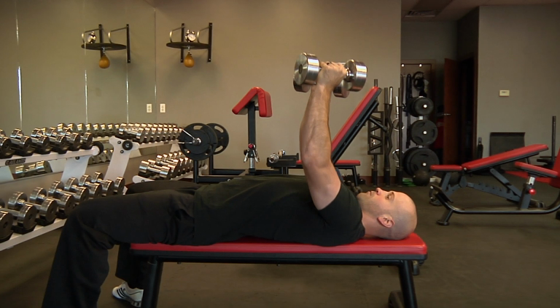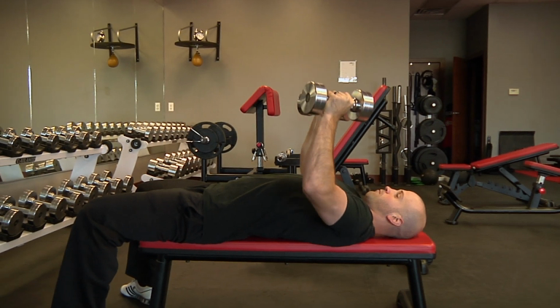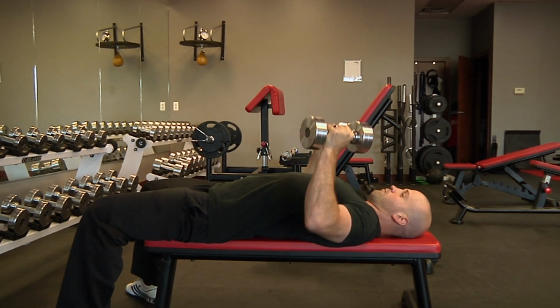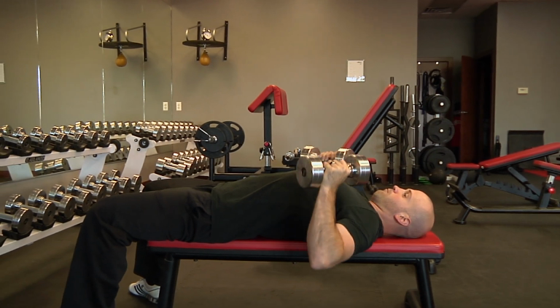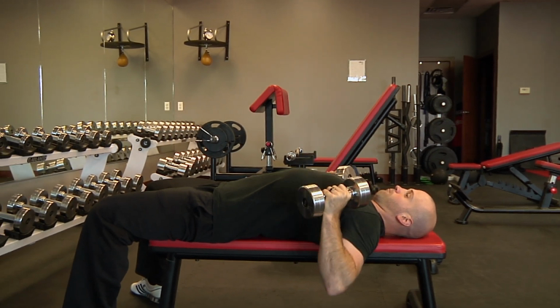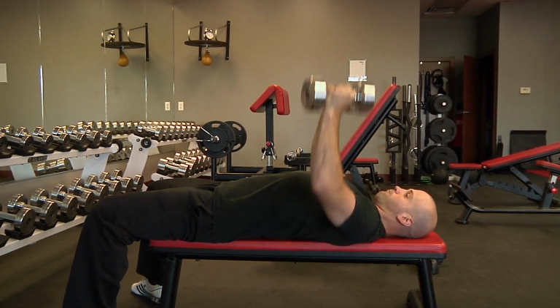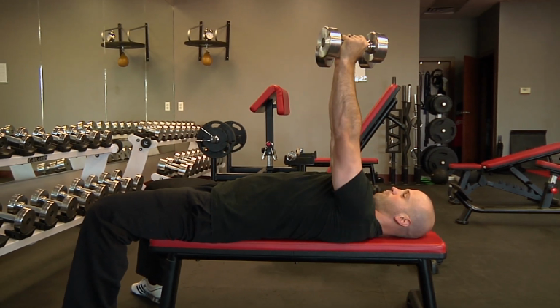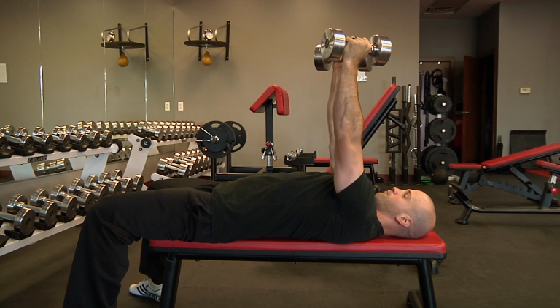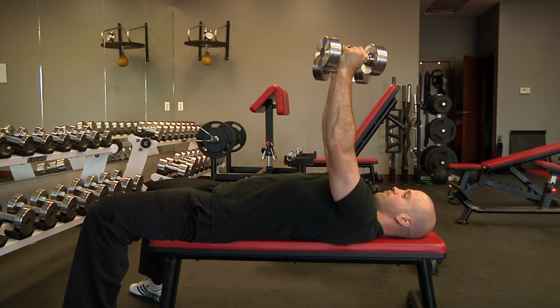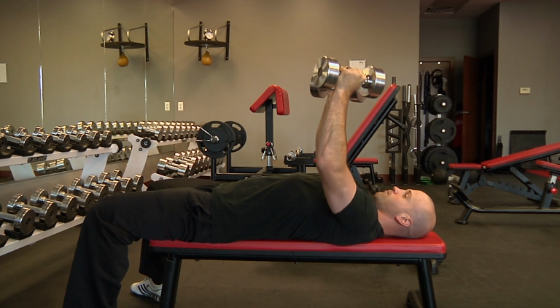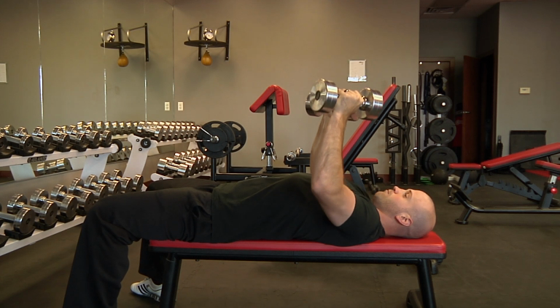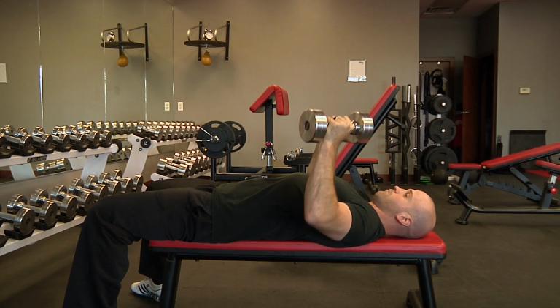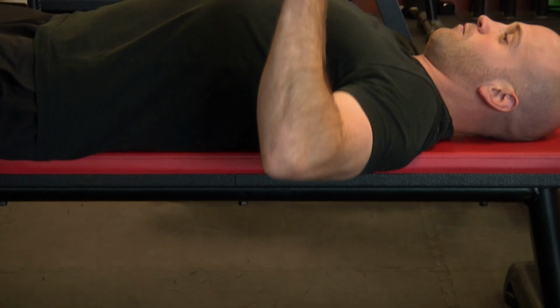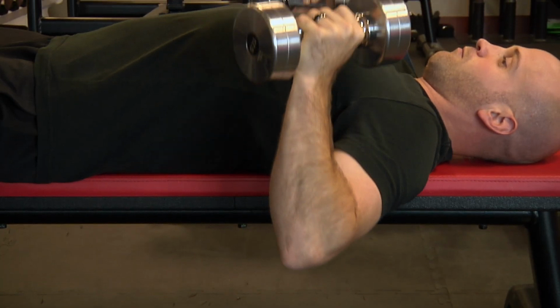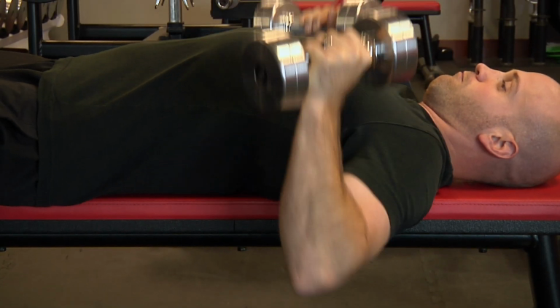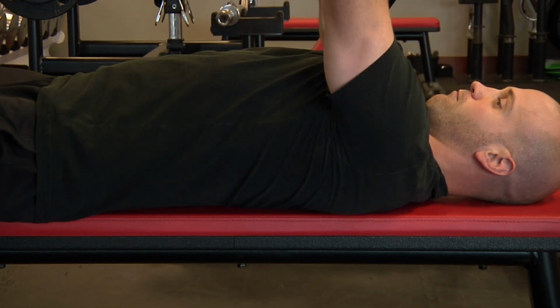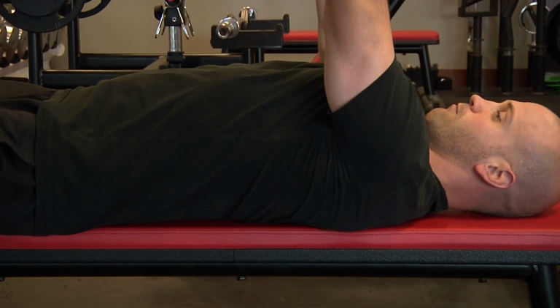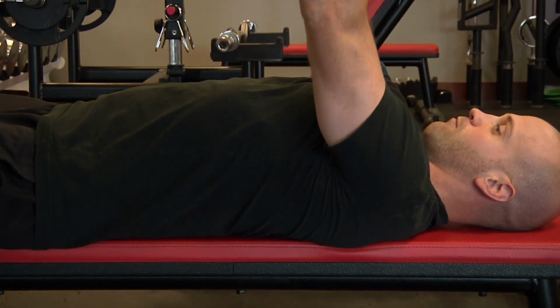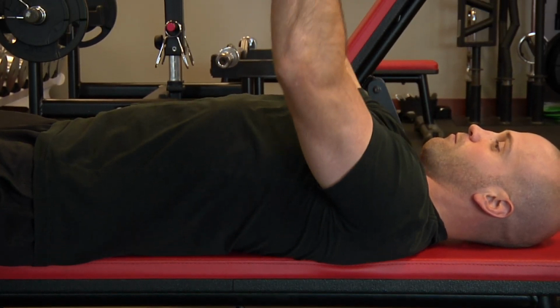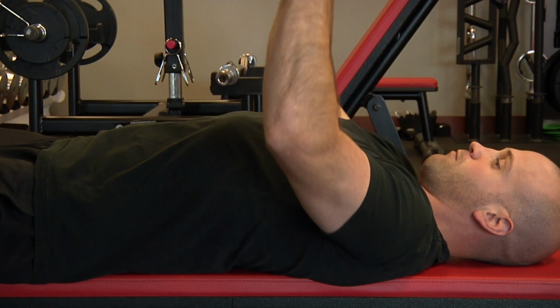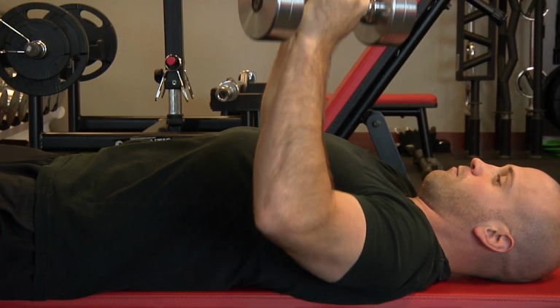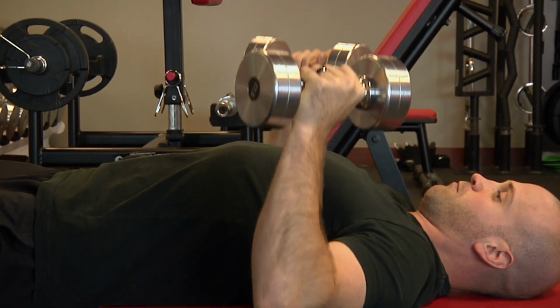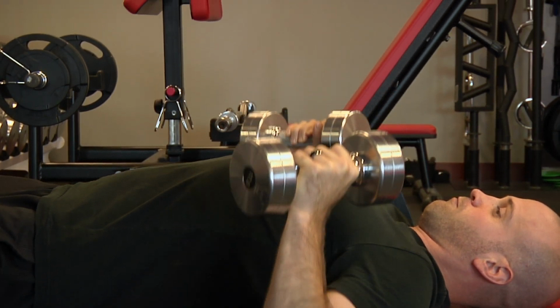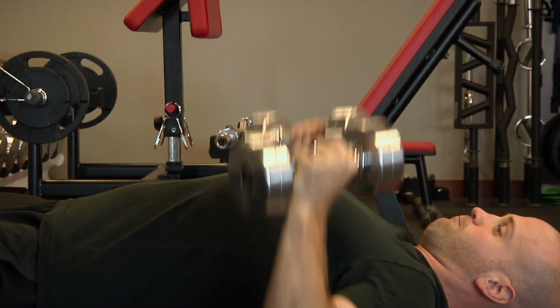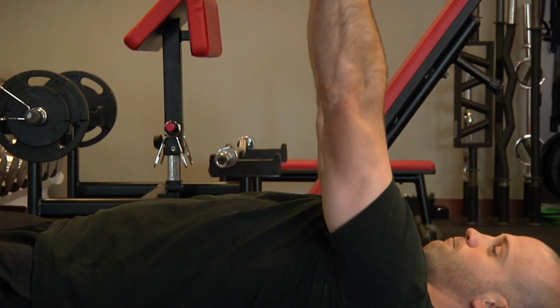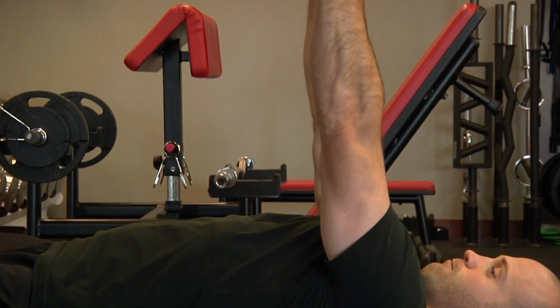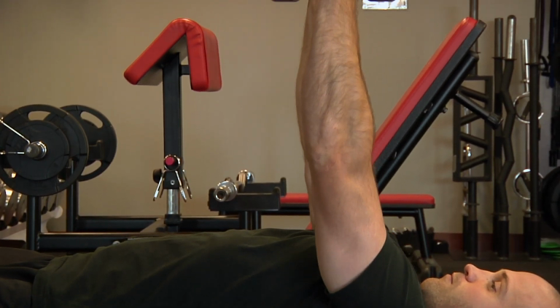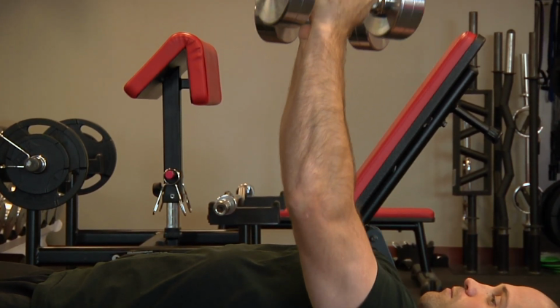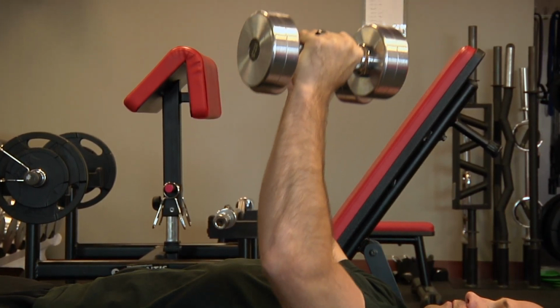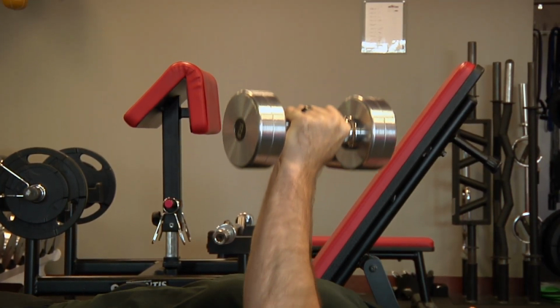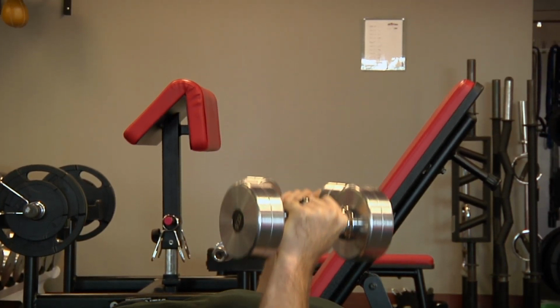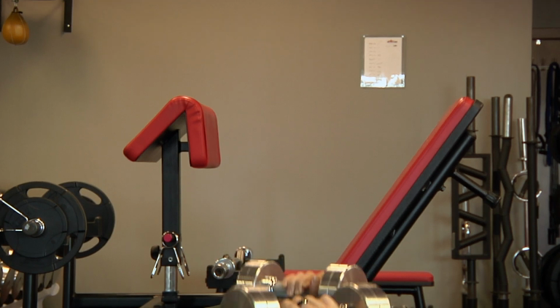Client begins in the supine position by holding the weight overhead with a neutral grip. Initiate the movement by bringing the elbows down as low as possible. At the bottom position, the forearm should be perpendicular to the ground and the first two knuckles are in line with the pecs.